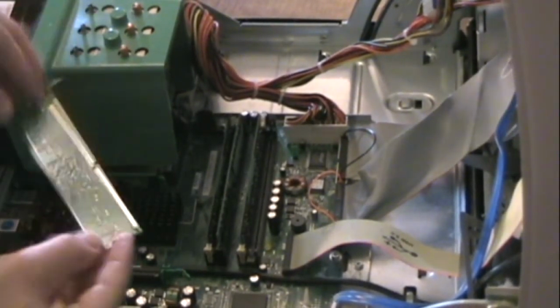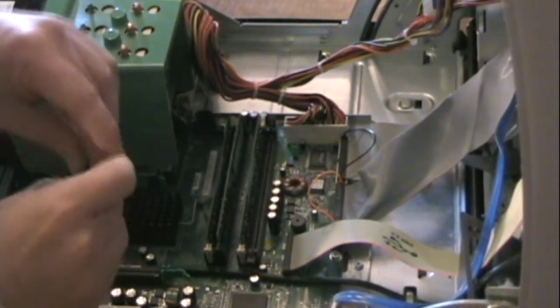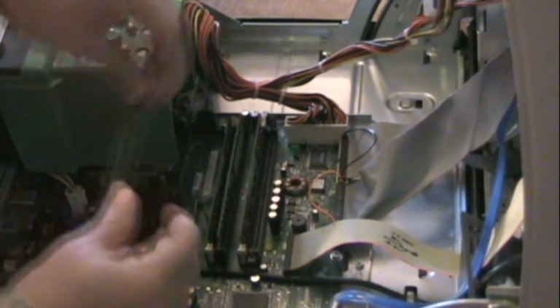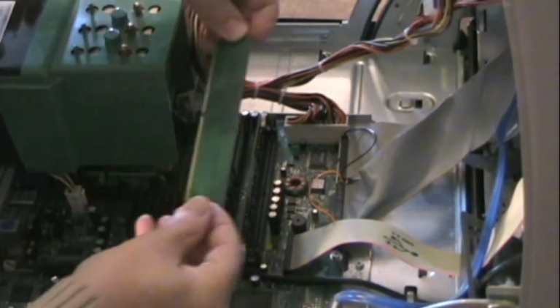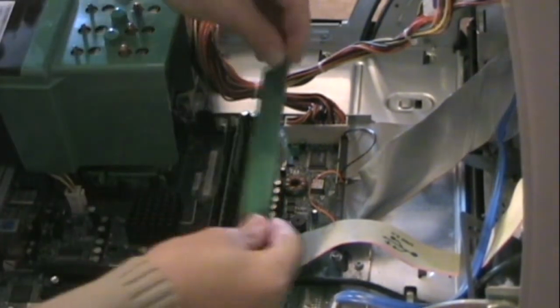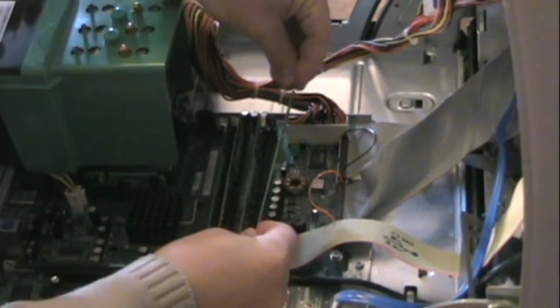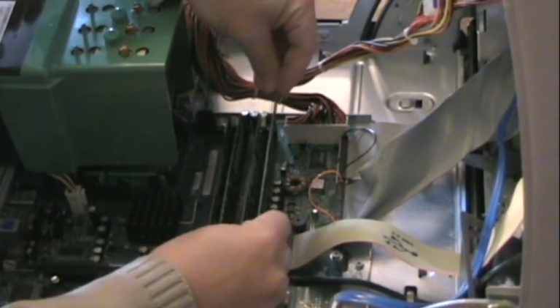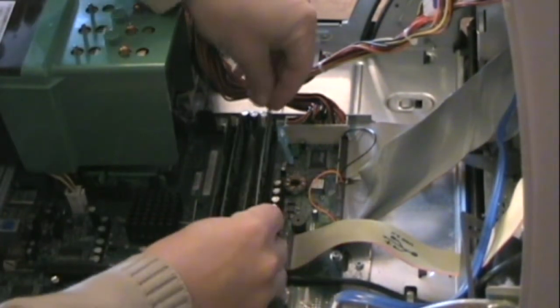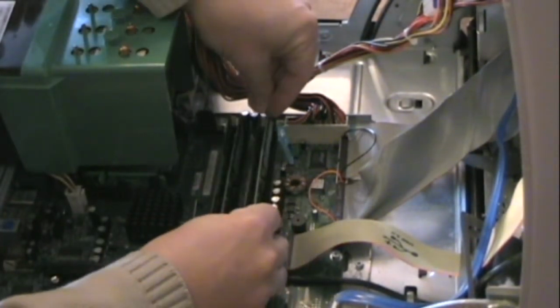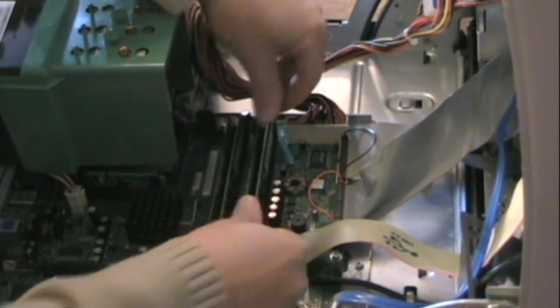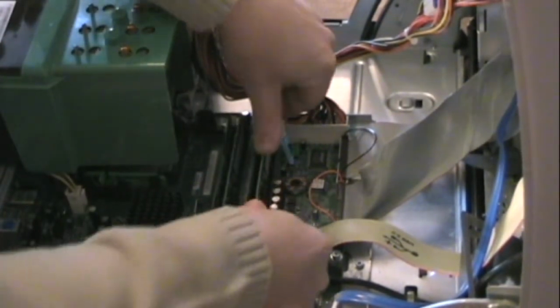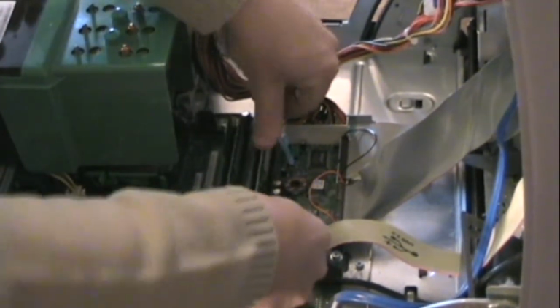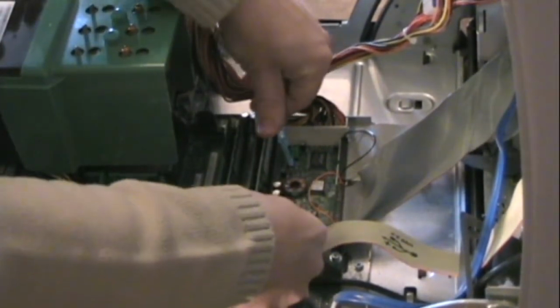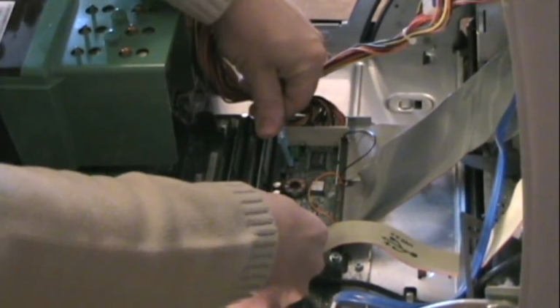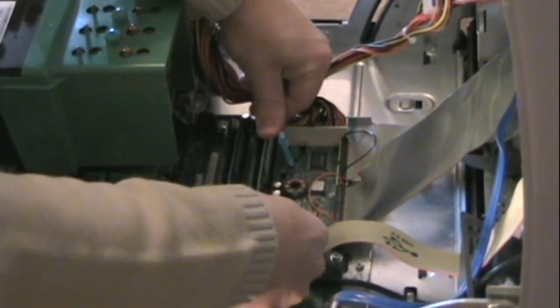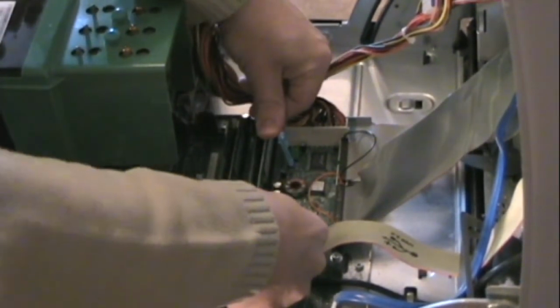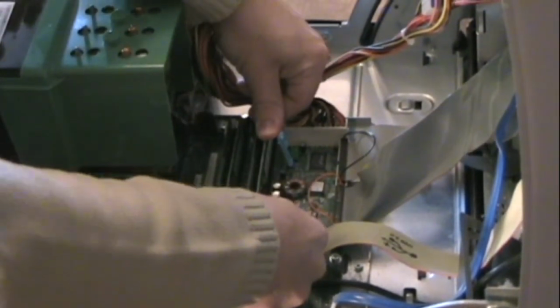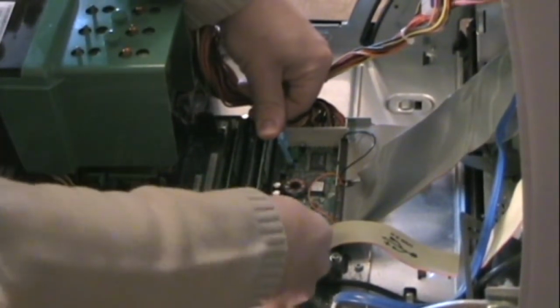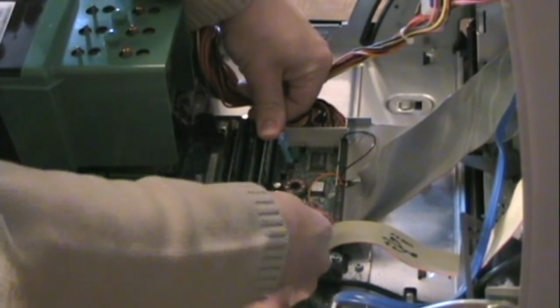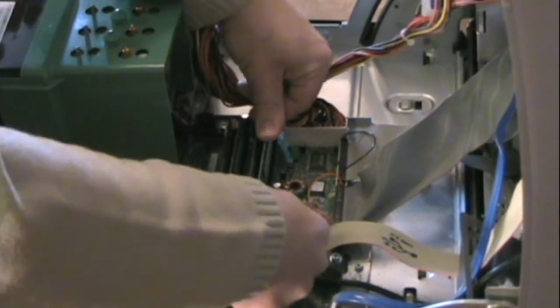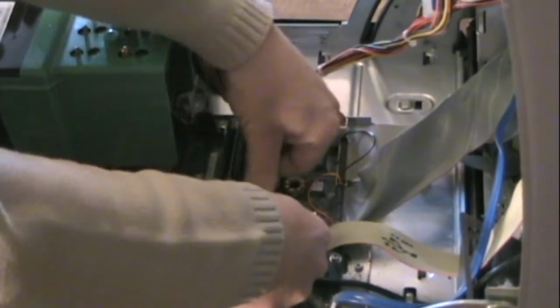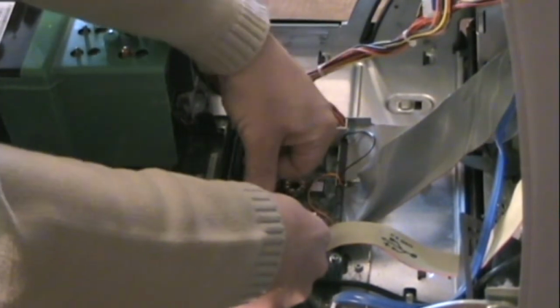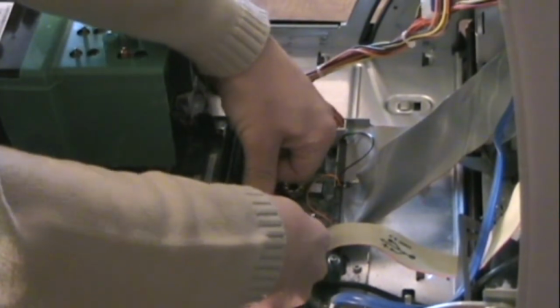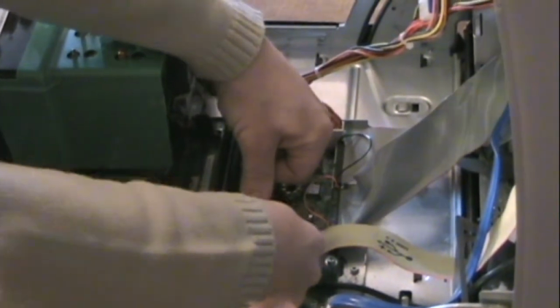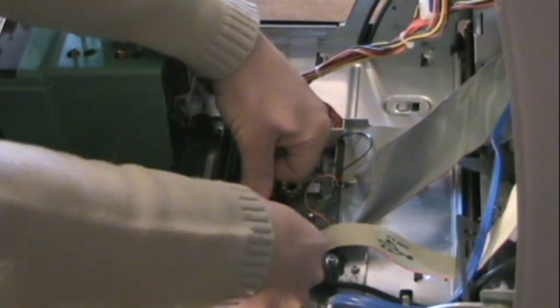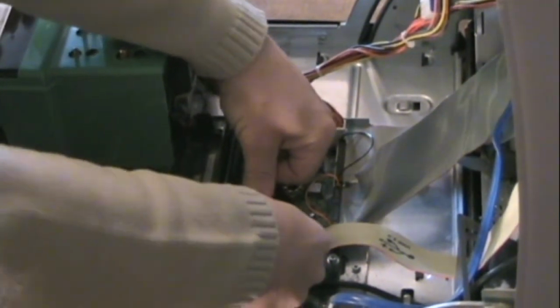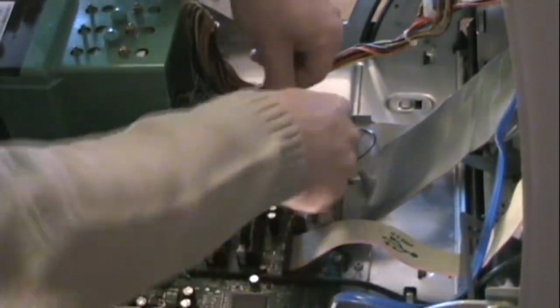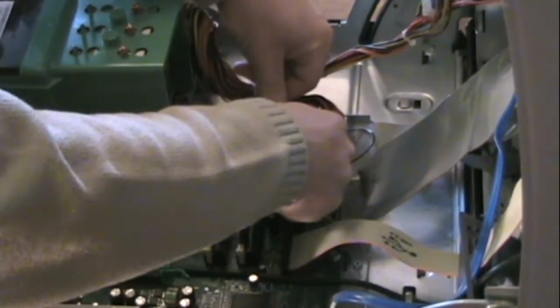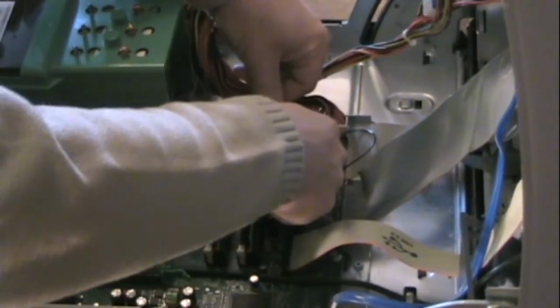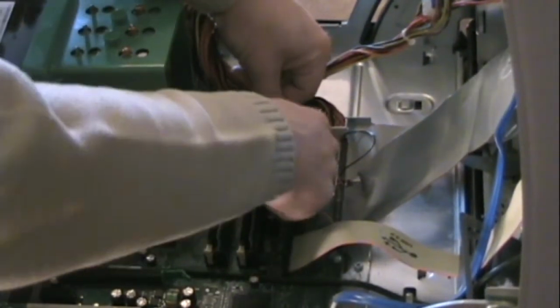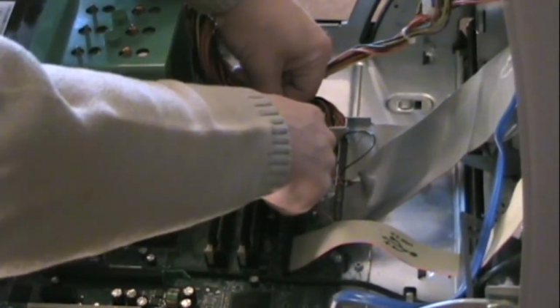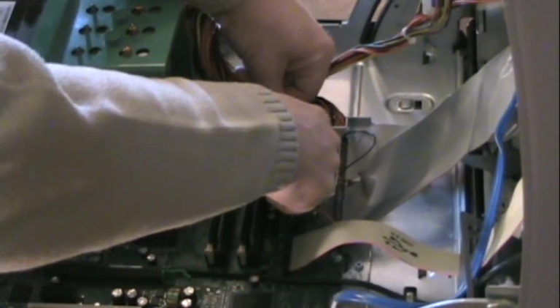Then I'll do the same with the other module. I push on one end and then the other, kind of back and forth. Sometimes it takes a lot of pressure to get it to go in.